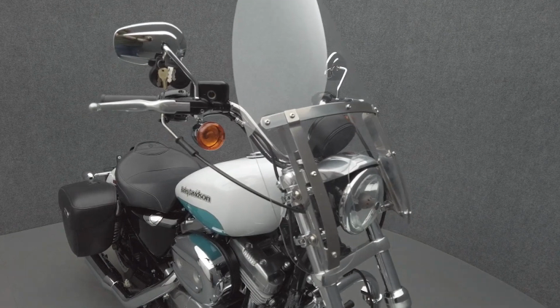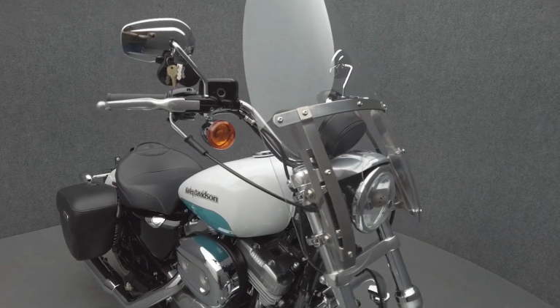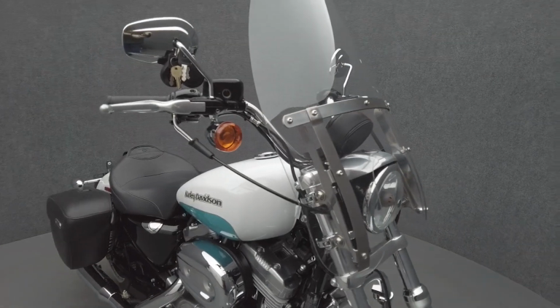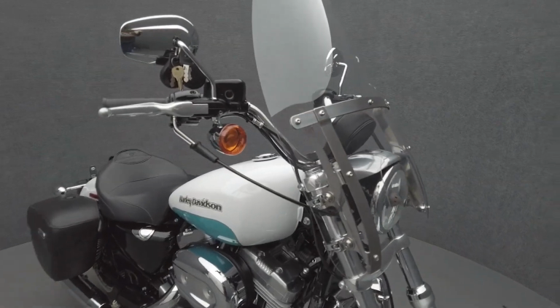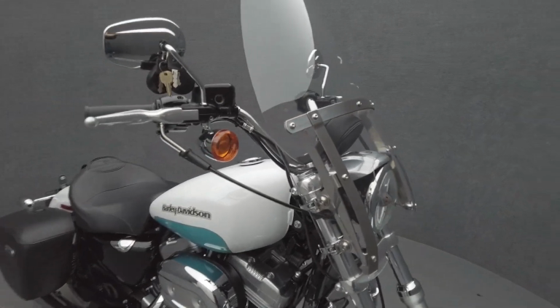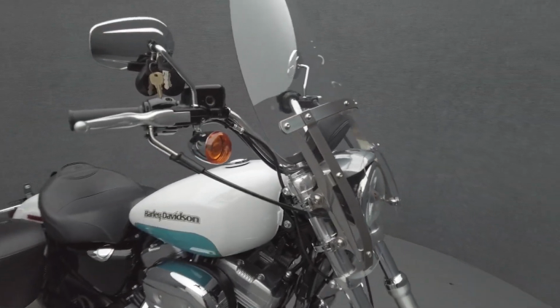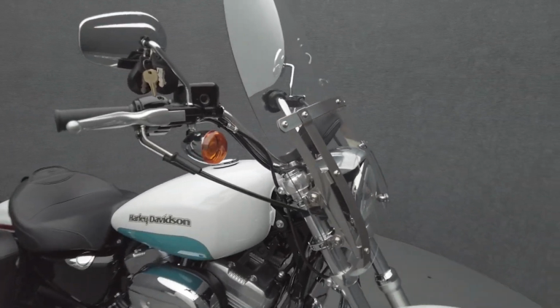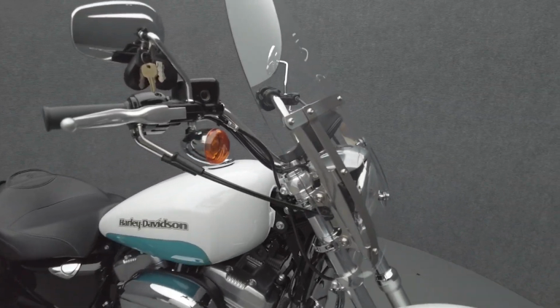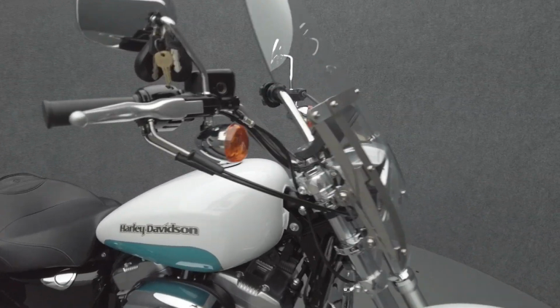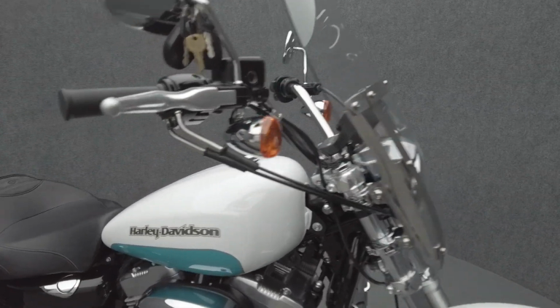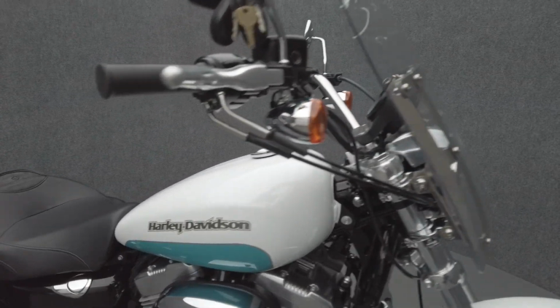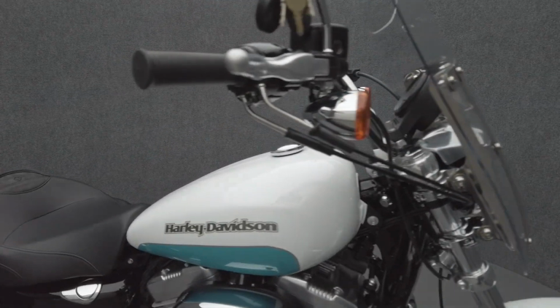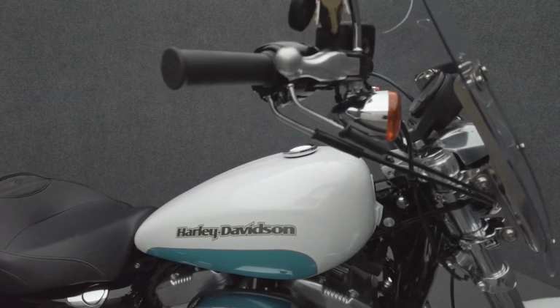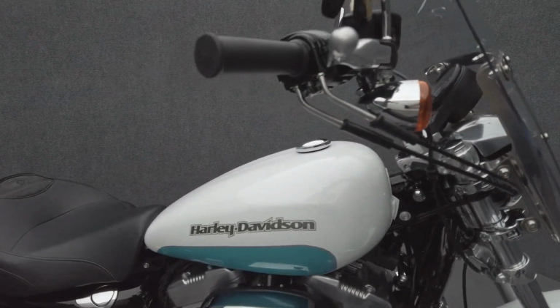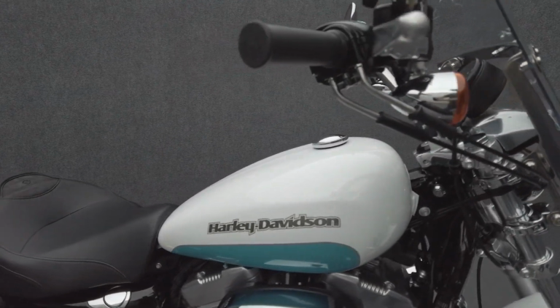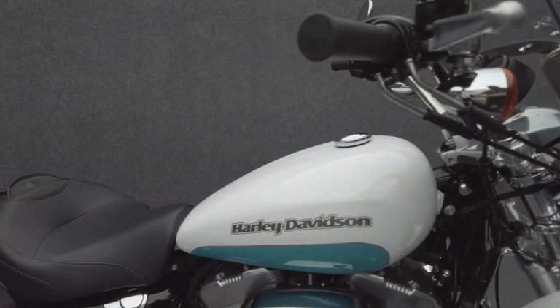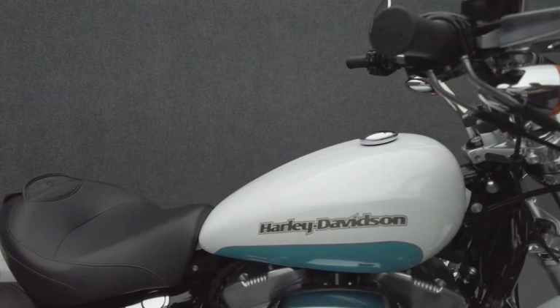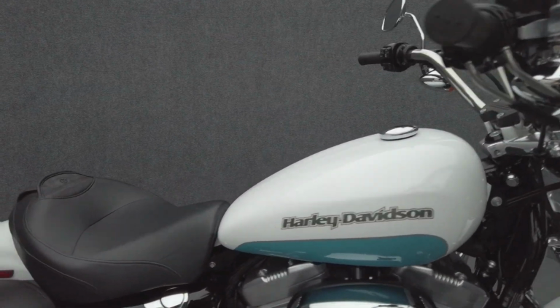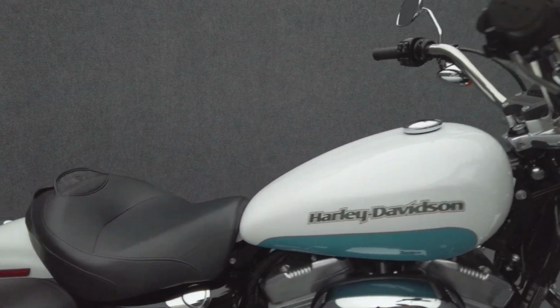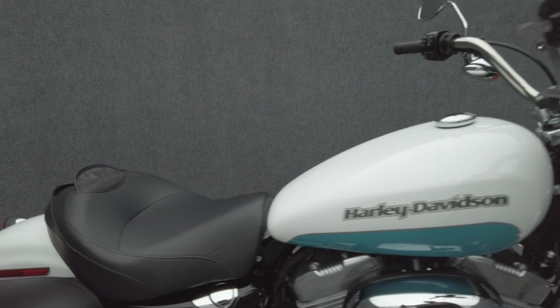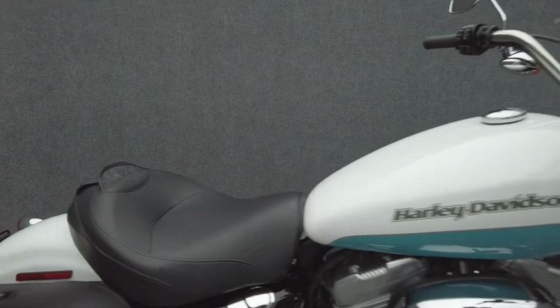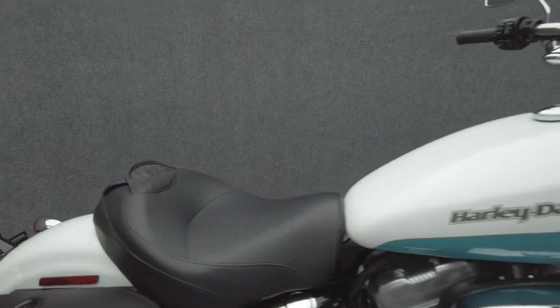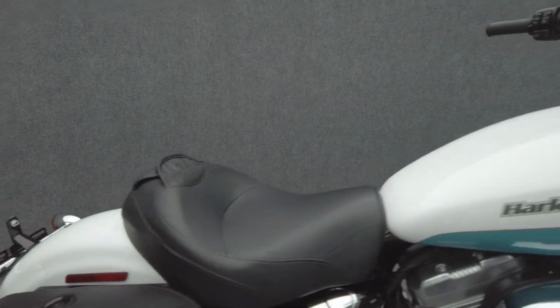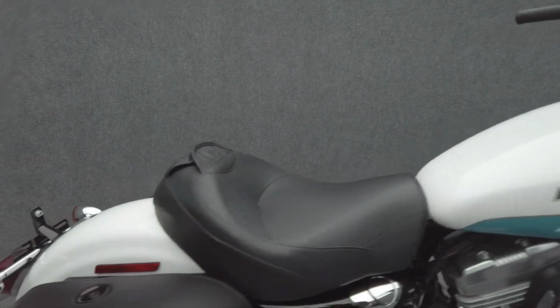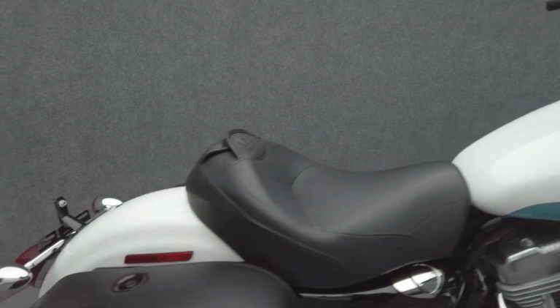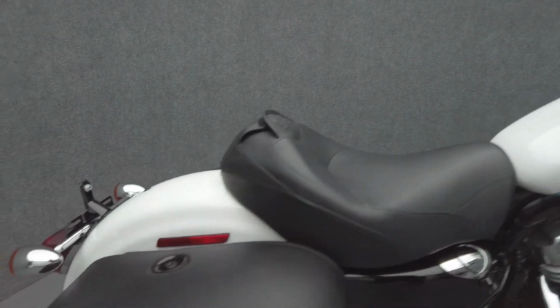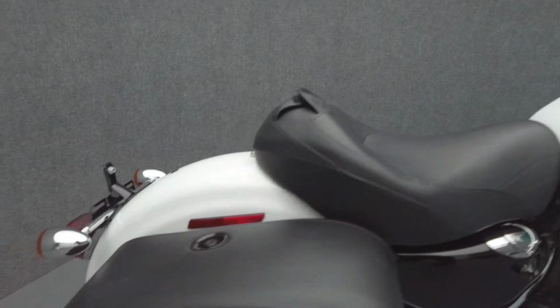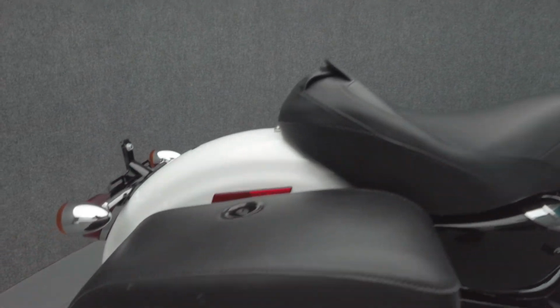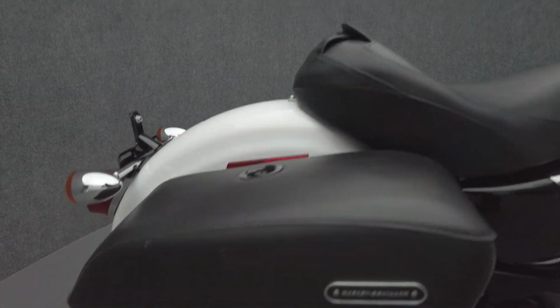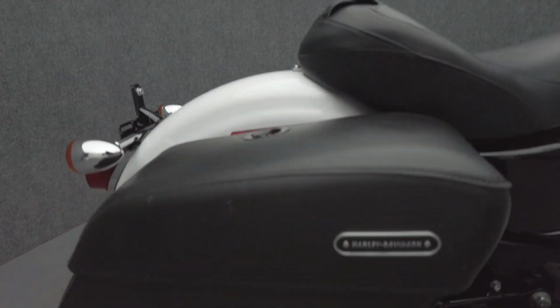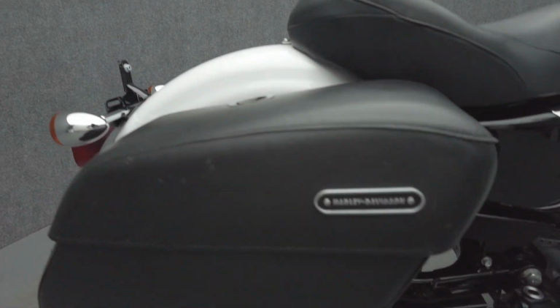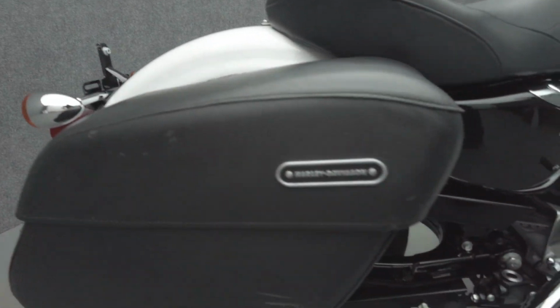It comes equipped with a keyless ignition and has been upgraded with Harley-Davidson leather saddlebags, a Harley-Davidson detachable windshield, an engine guard, and a Harley-Davidson seat.